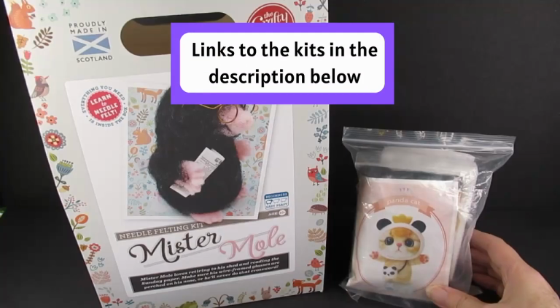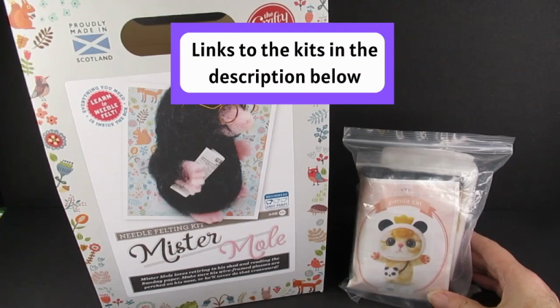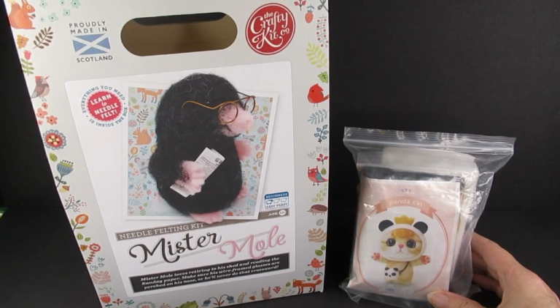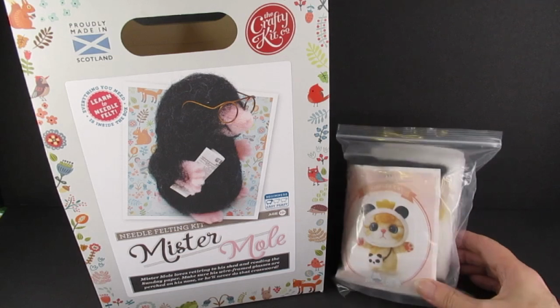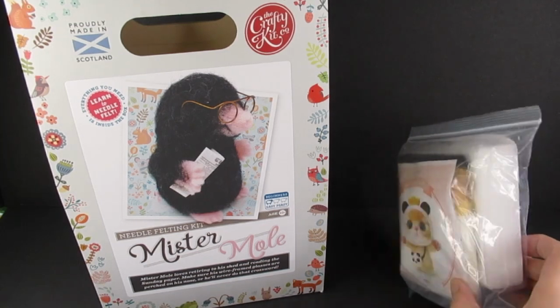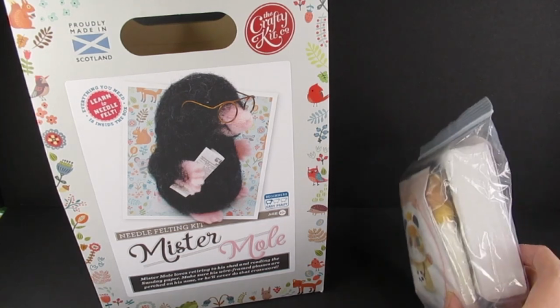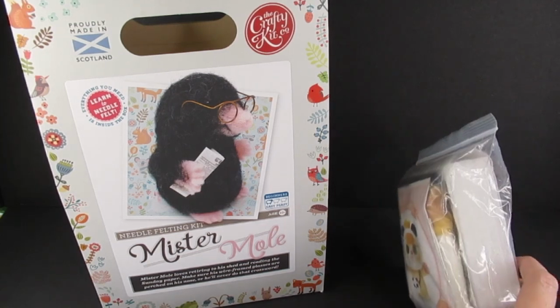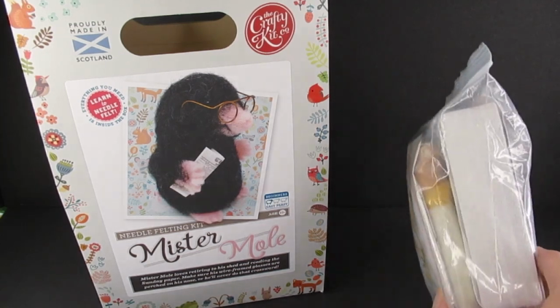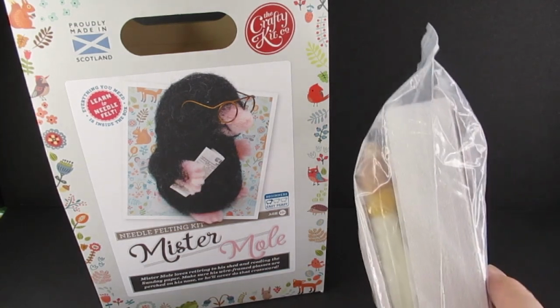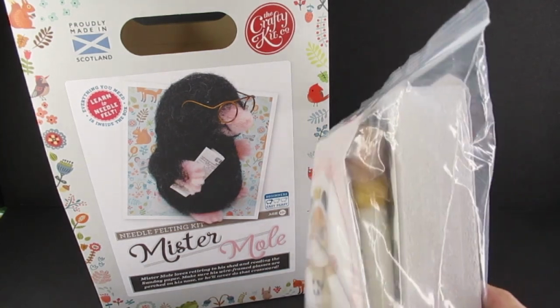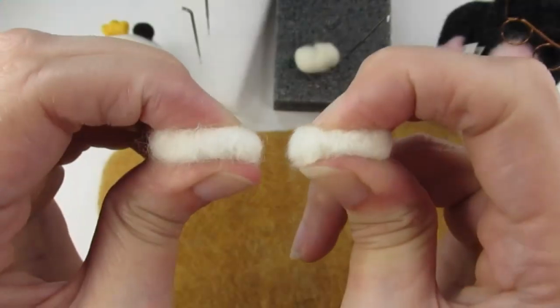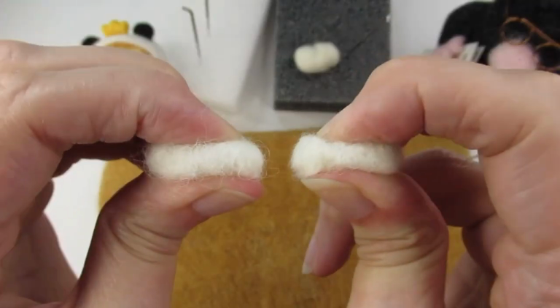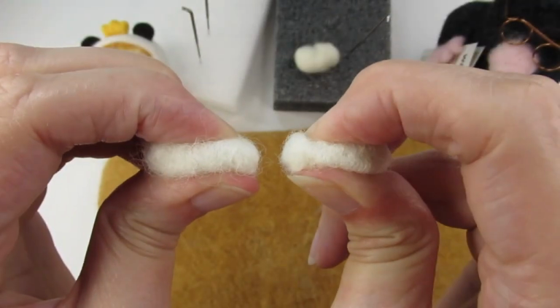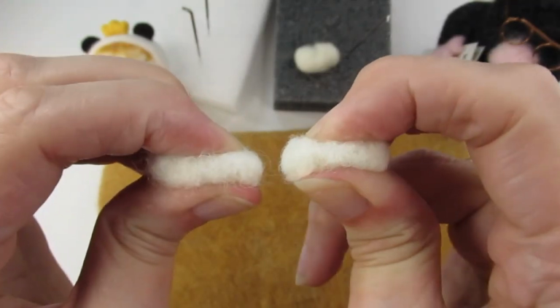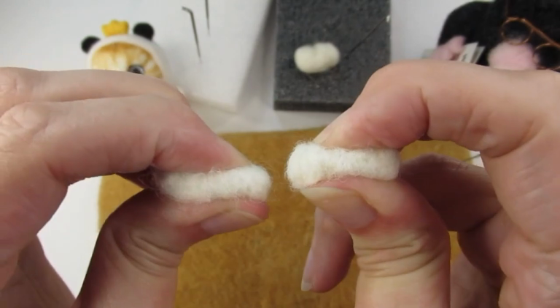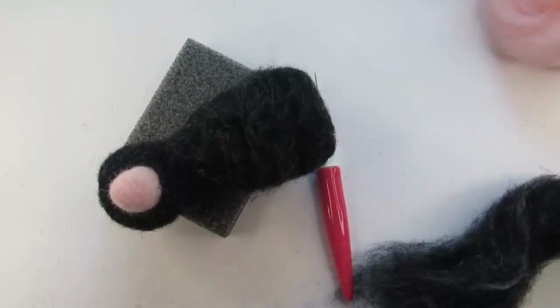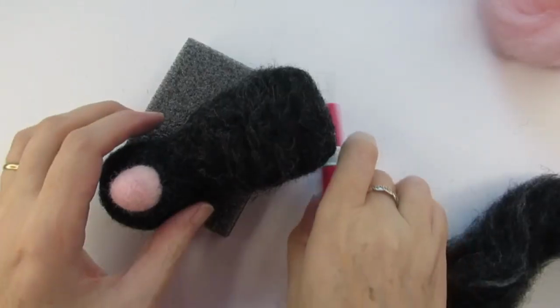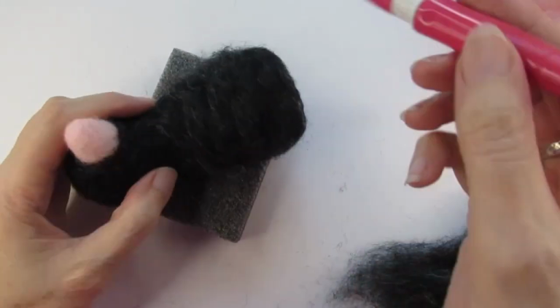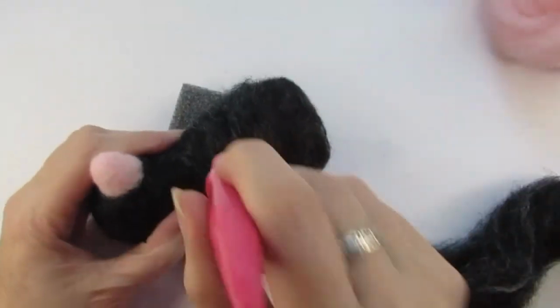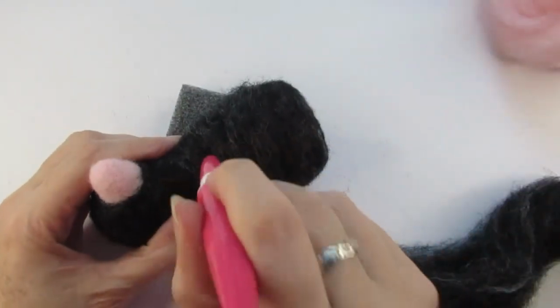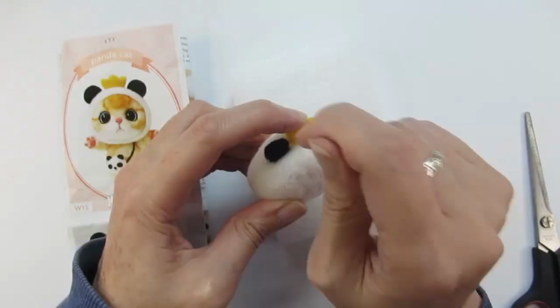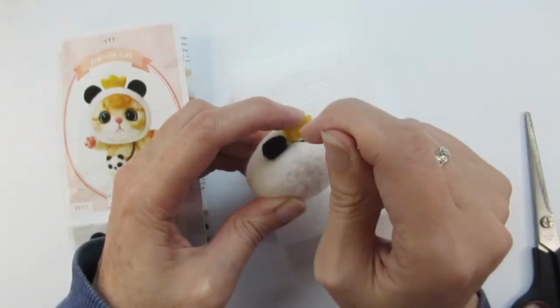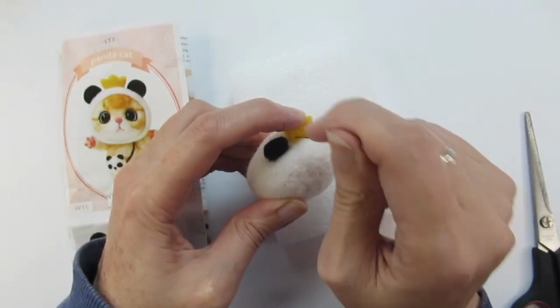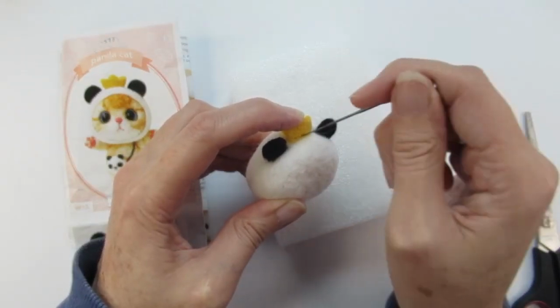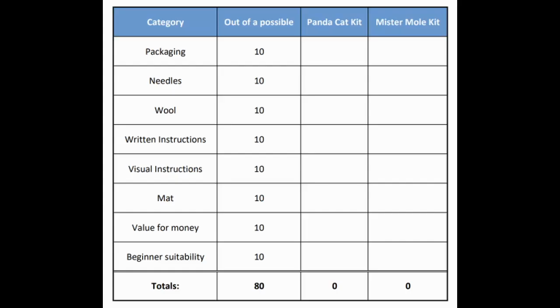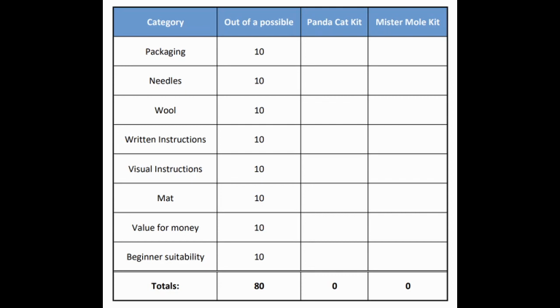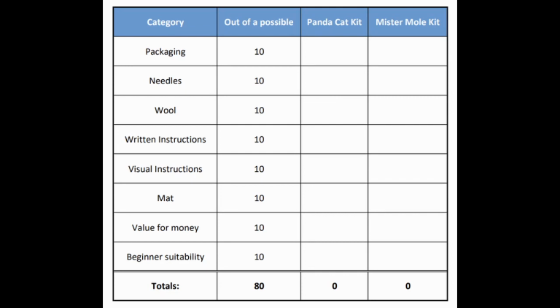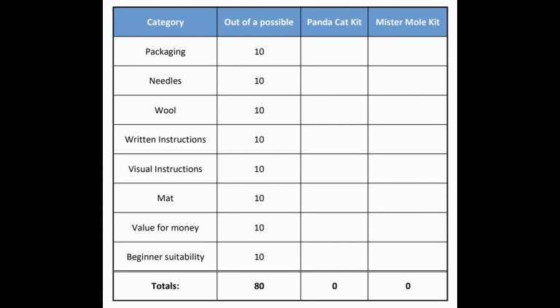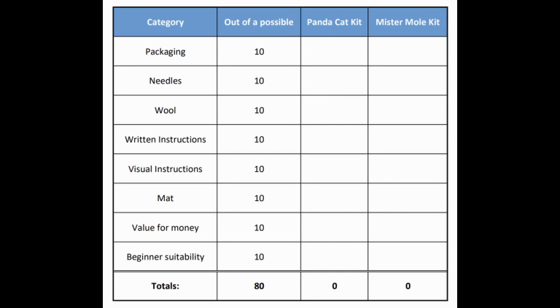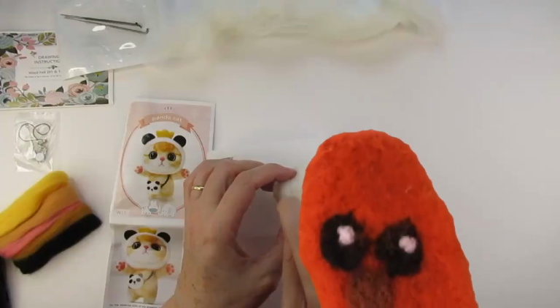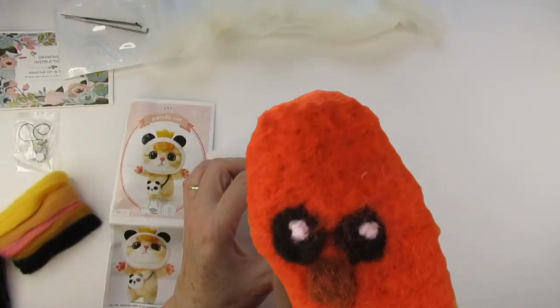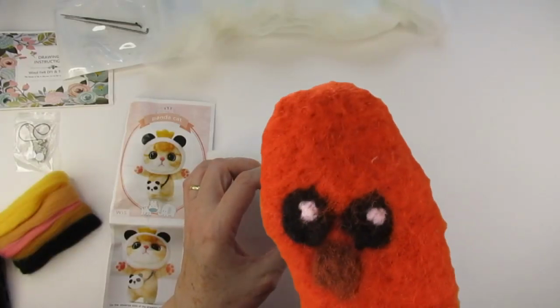Well, let's find out. As we go along I'm going to give out points for various things, such as quality of needles and wool, and how helpful the pictures and instructions are. At the end I'll tell you my honest opinion and reveal the total score for both these kits that I bought on Amazon.